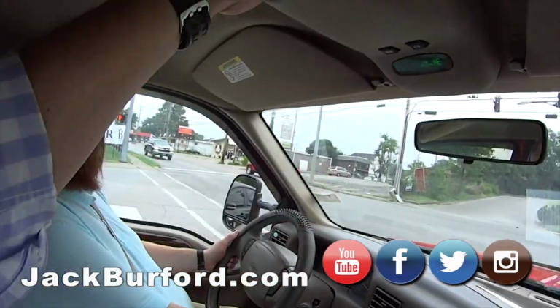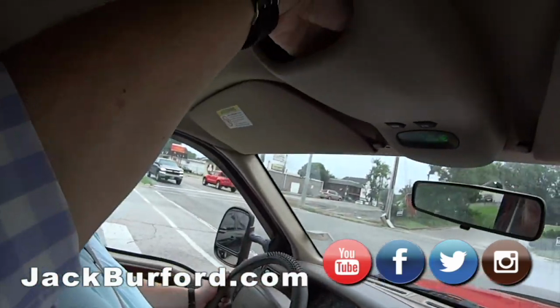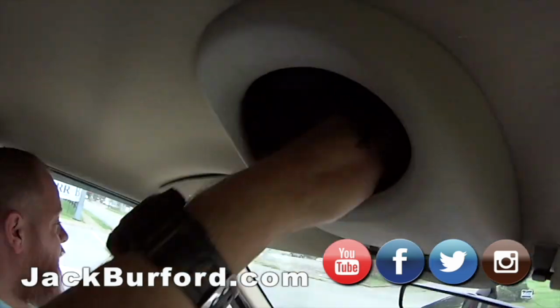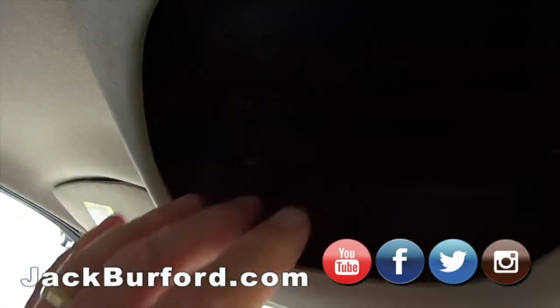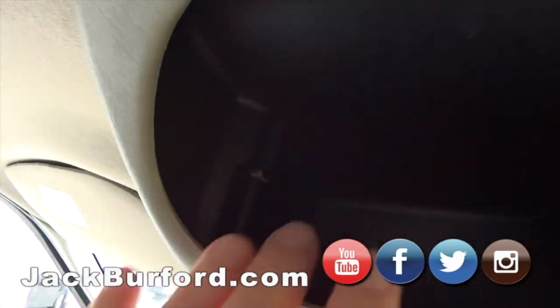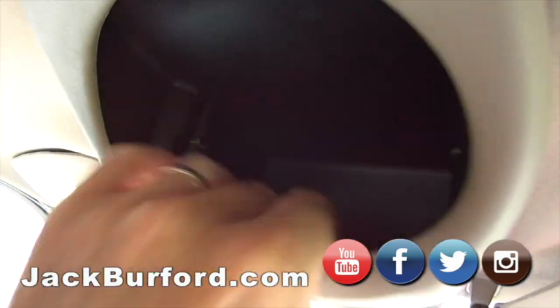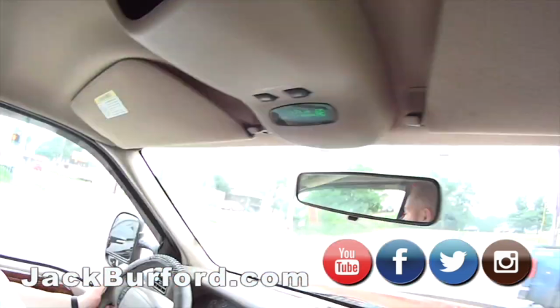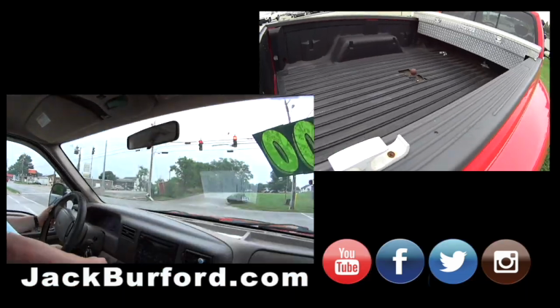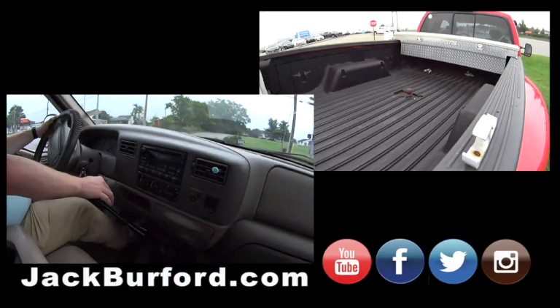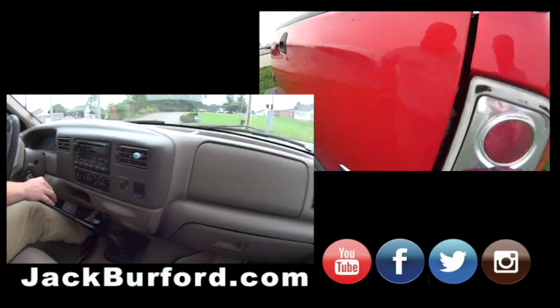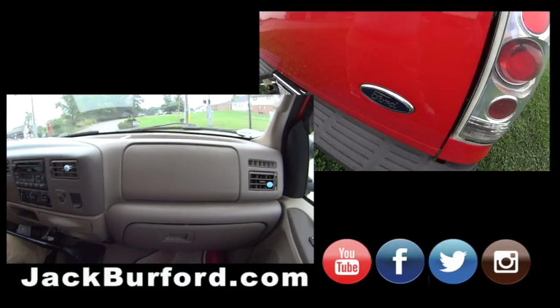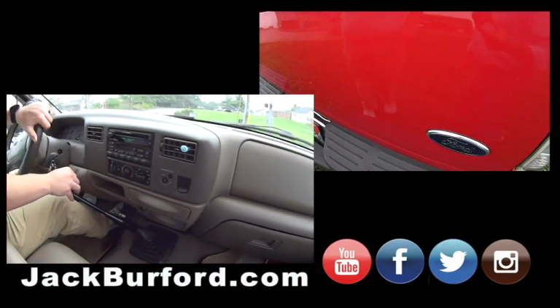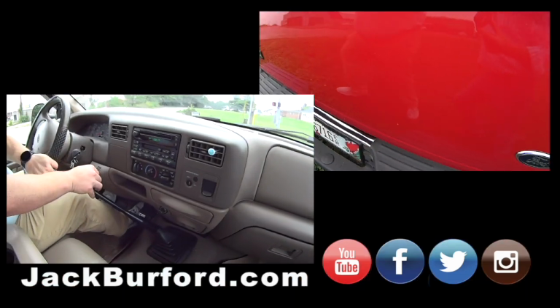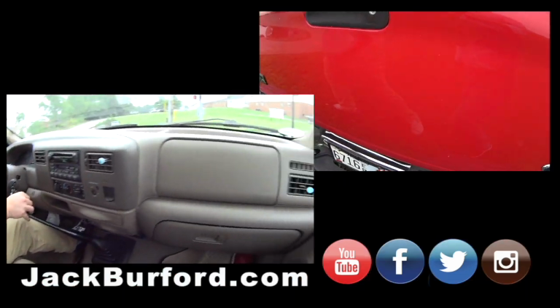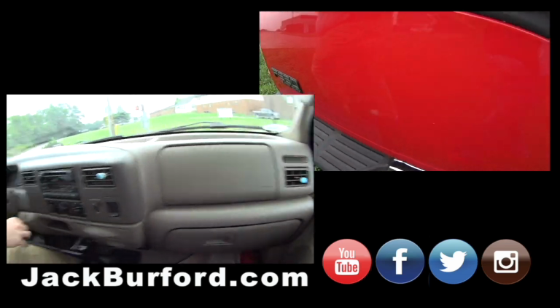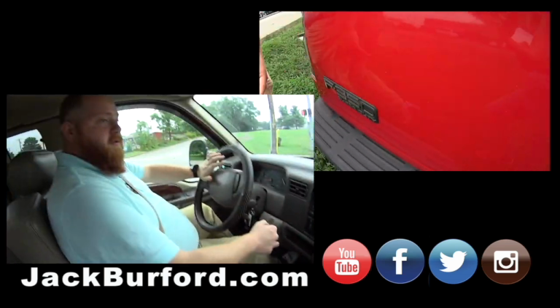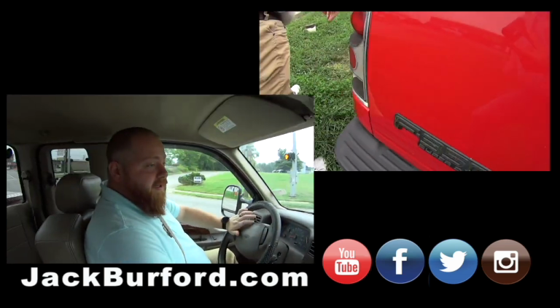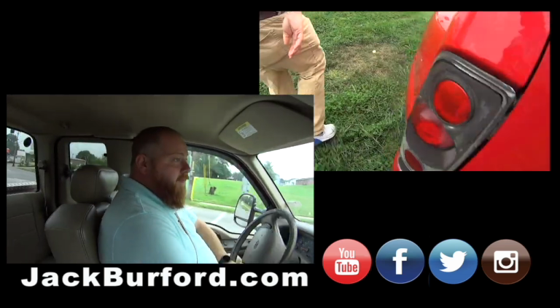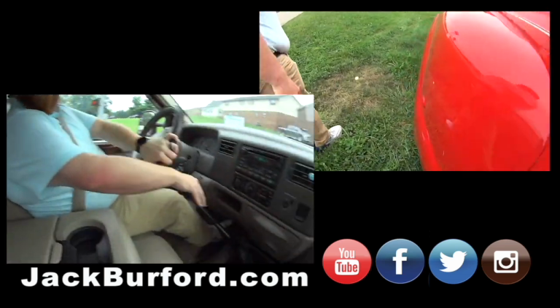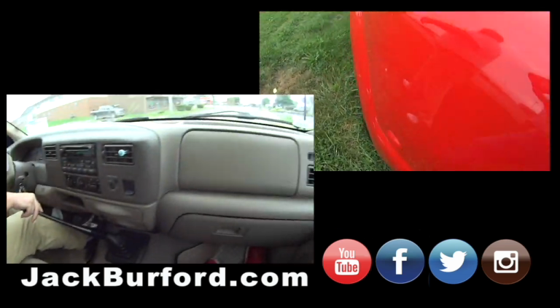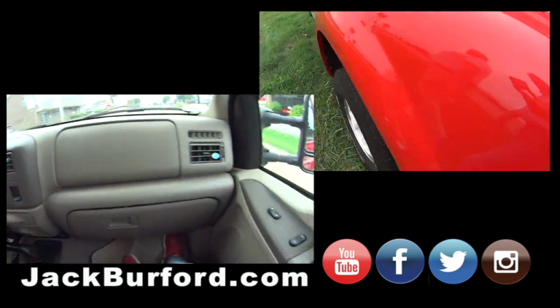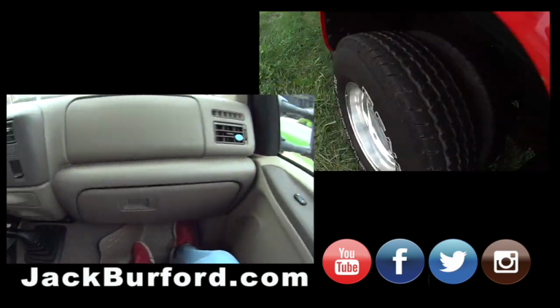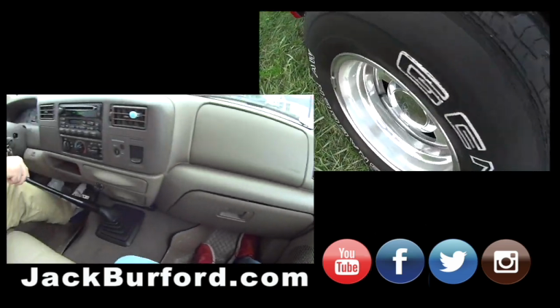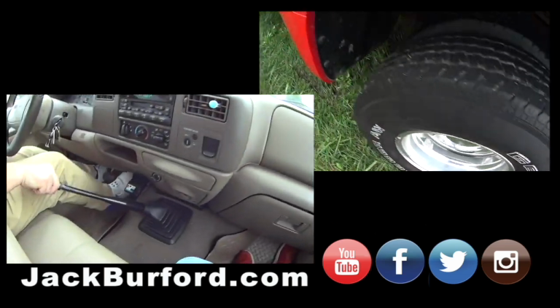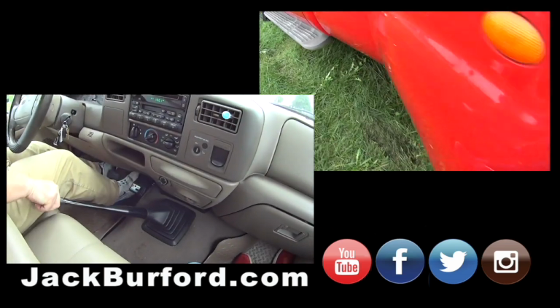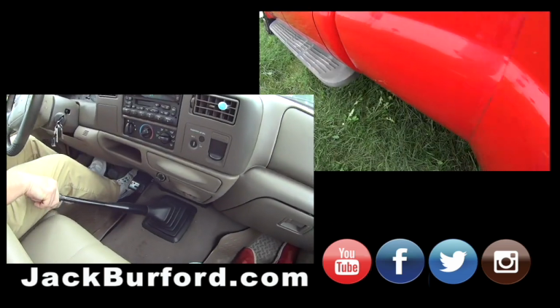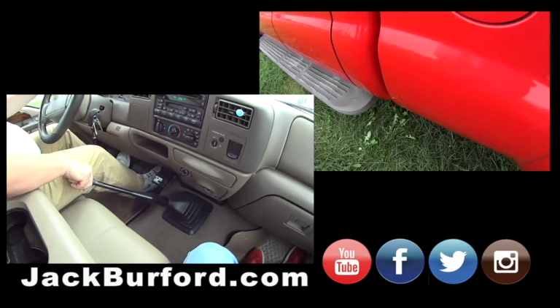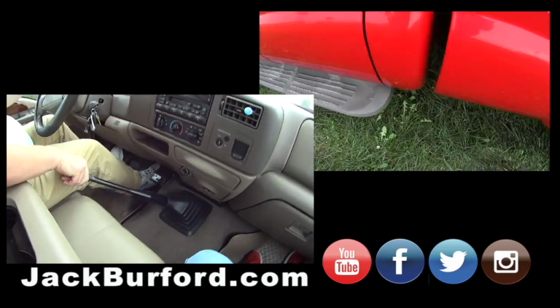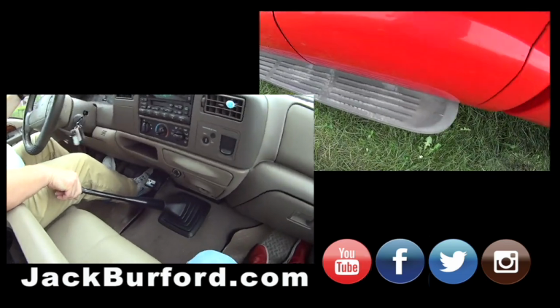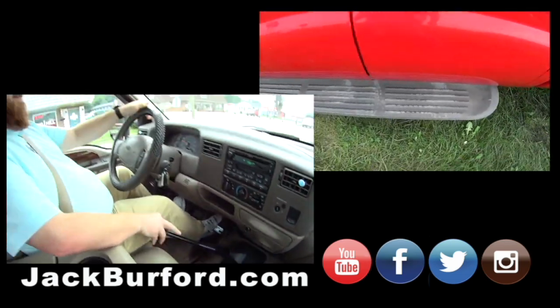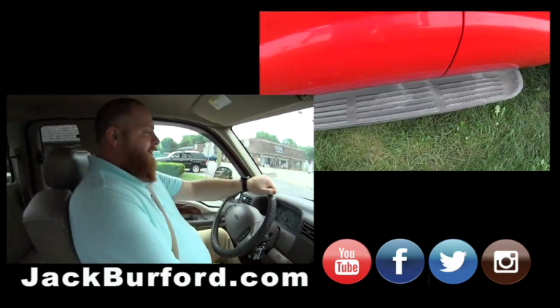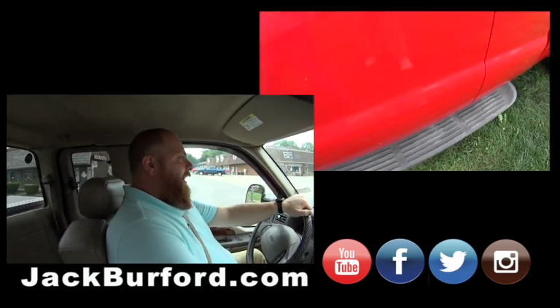Oh, no secret compartment back in here! Well, it's not secret anymore, I guess. This is sweet — 12 grand, 12 grand plus tax and license. Wow, all right — let's go to the farm and pull some cattle, baby!